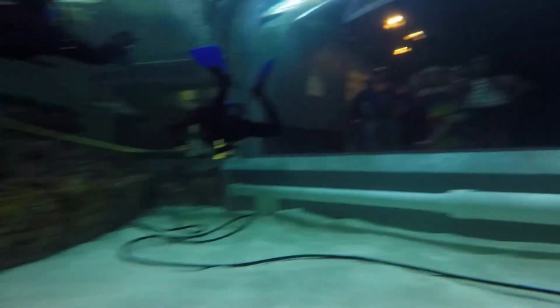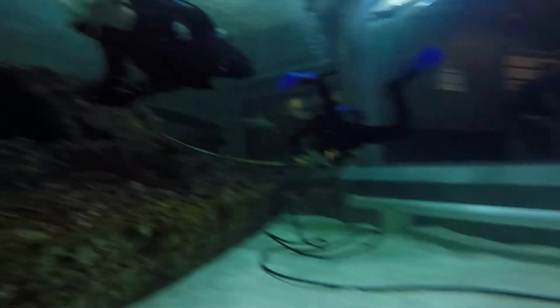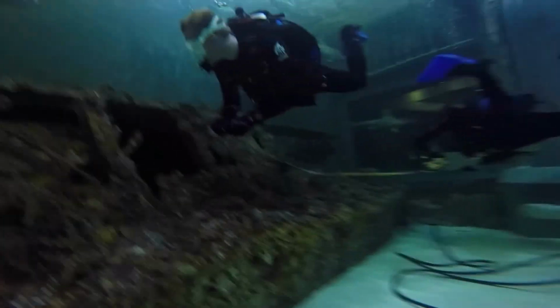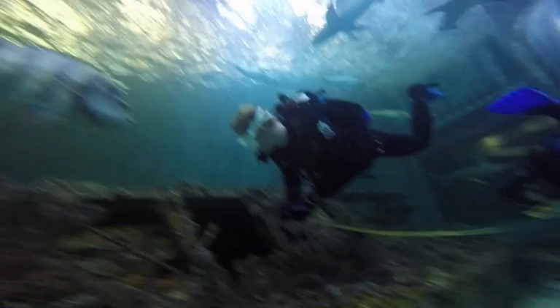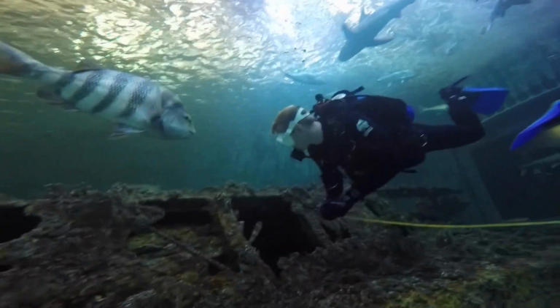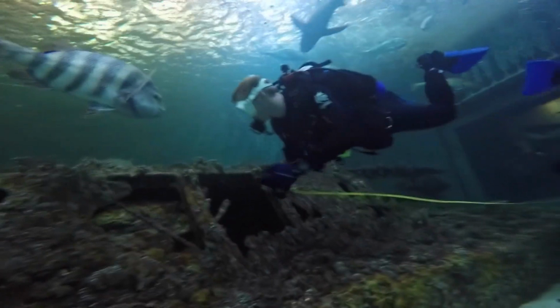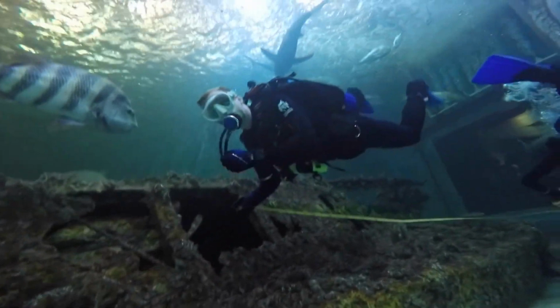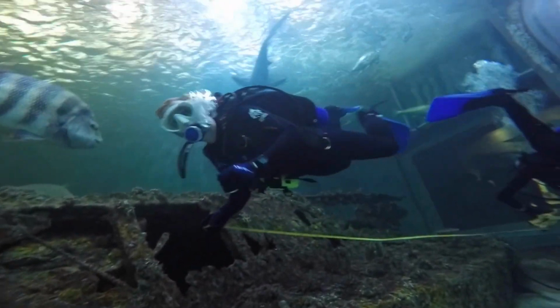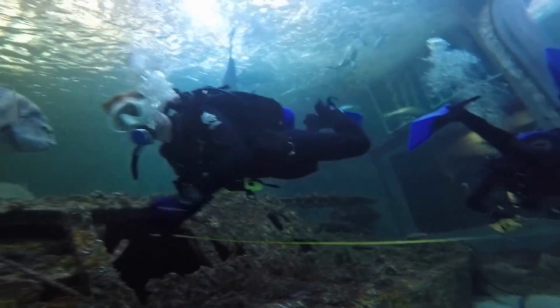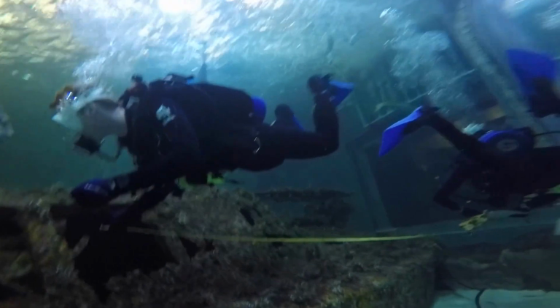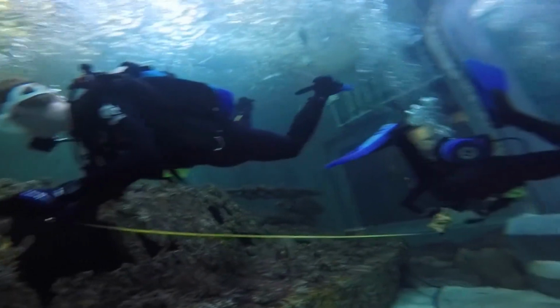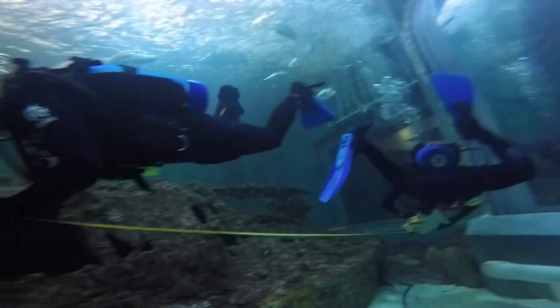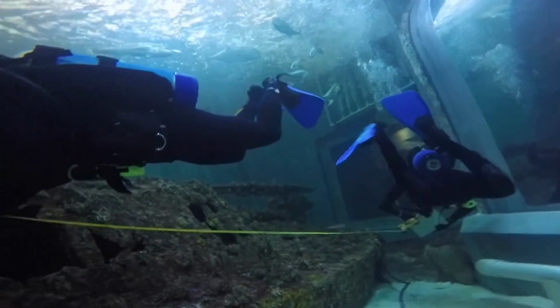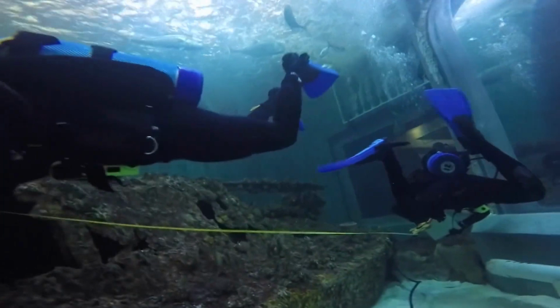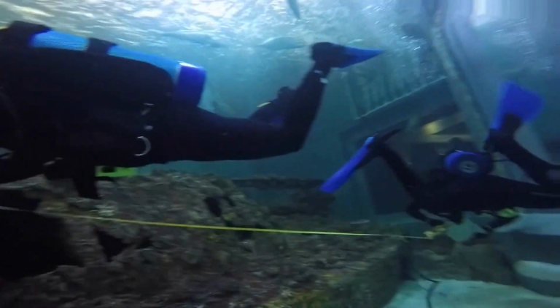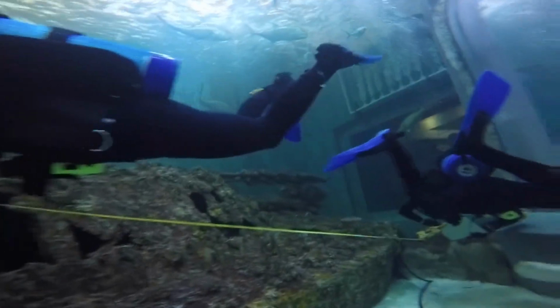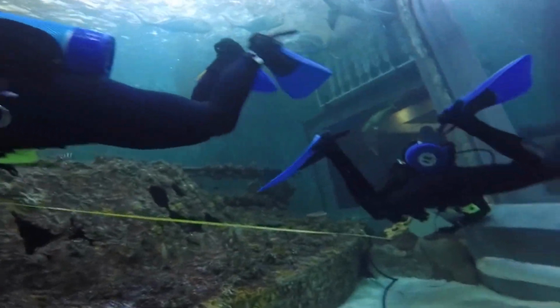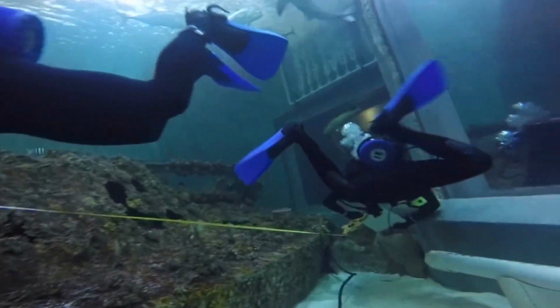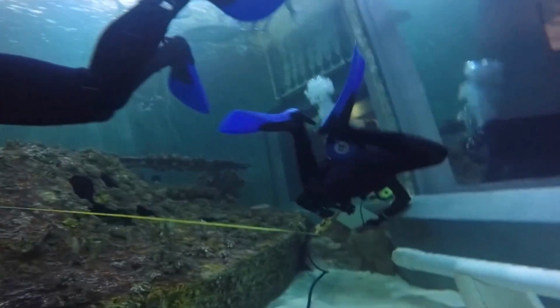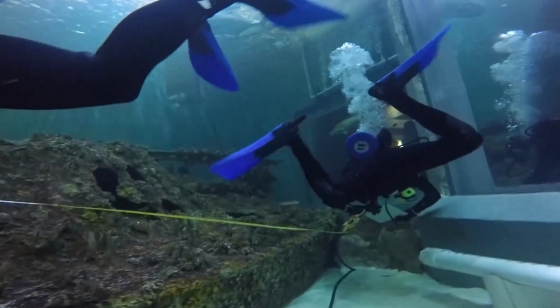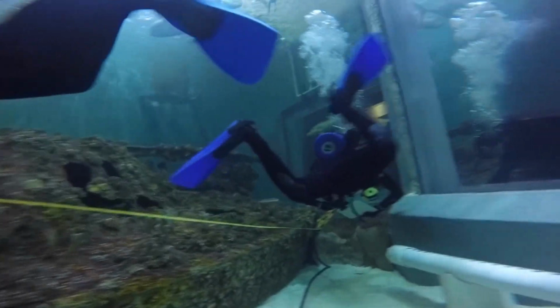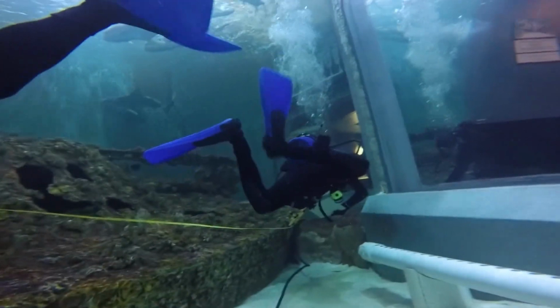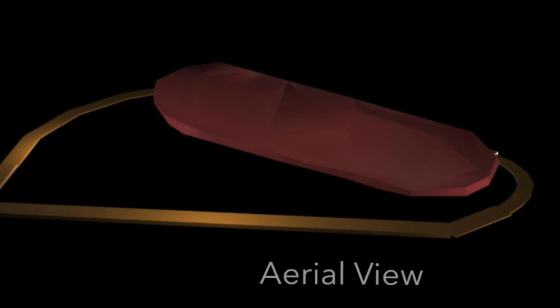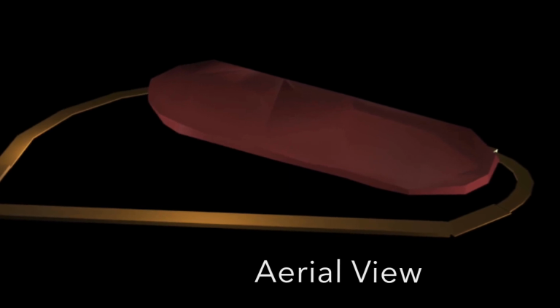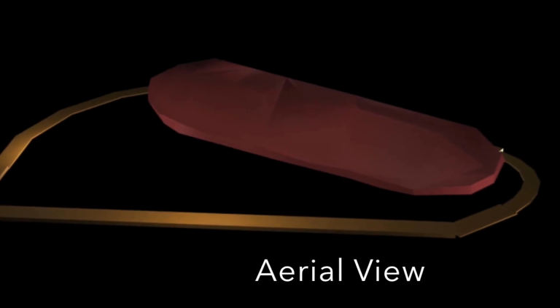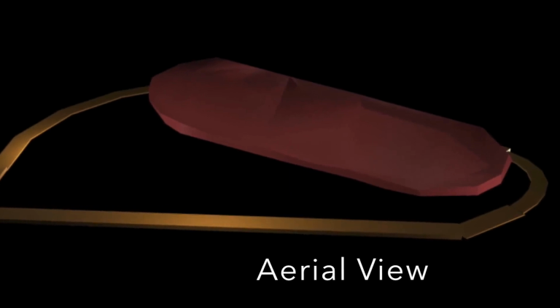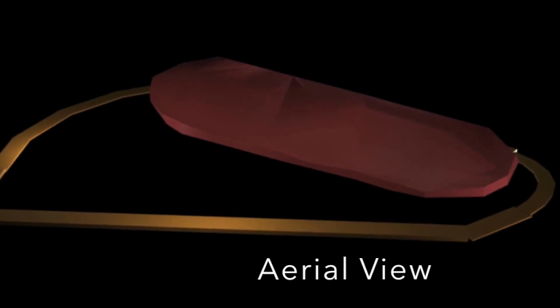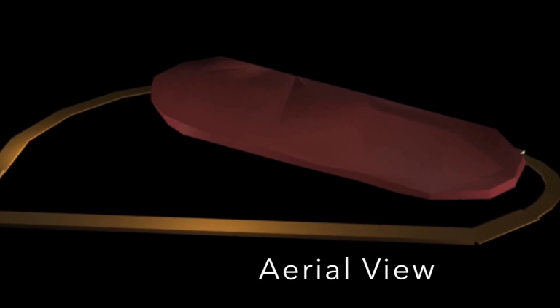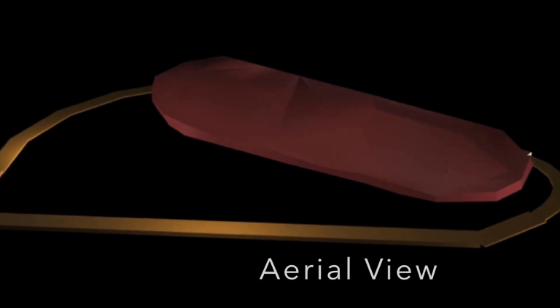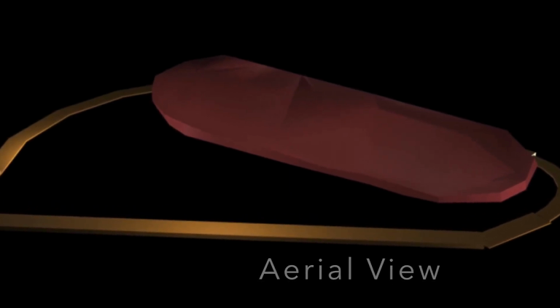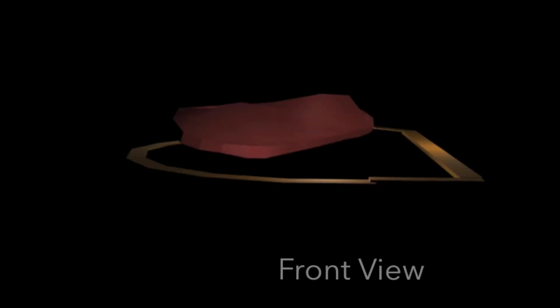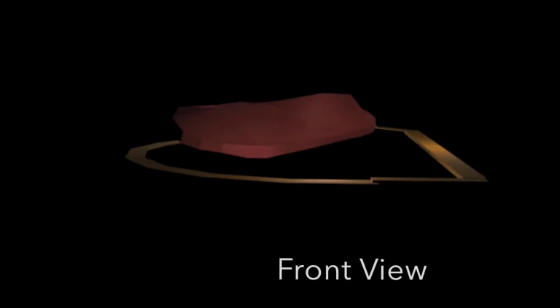It took a total of four dives of two dive teams each to get the measurements for about 30 different points on the wreck. Here you can see the 3D model of the USS Monitor that the students created.